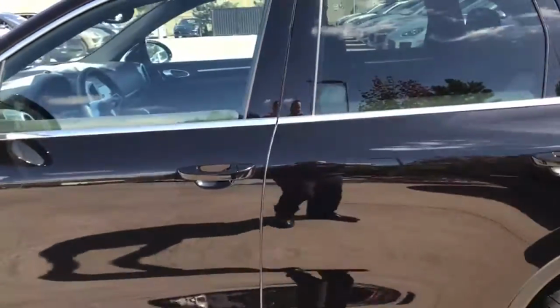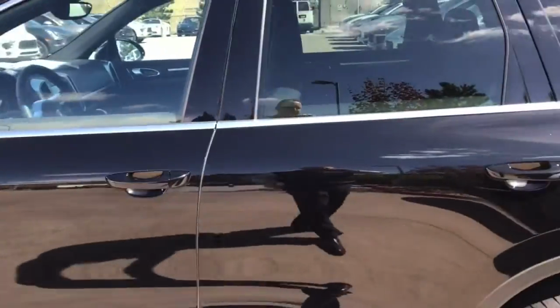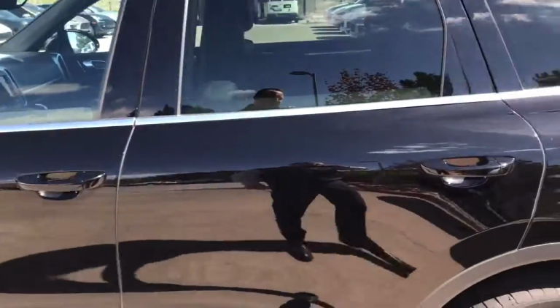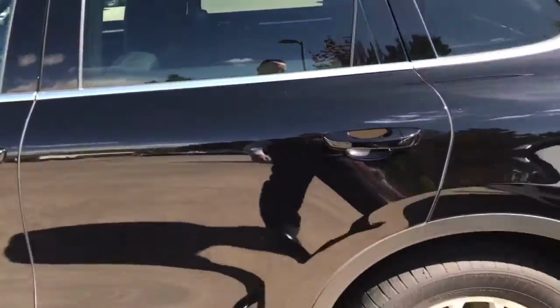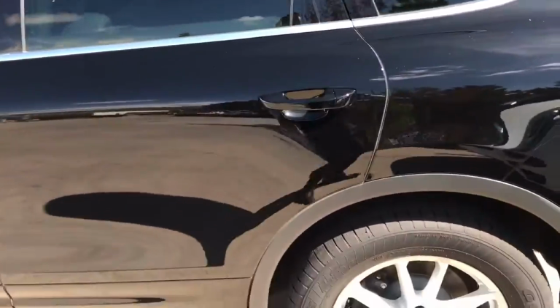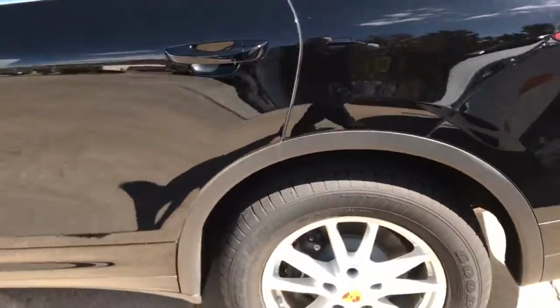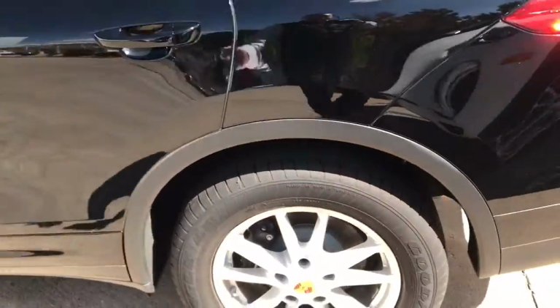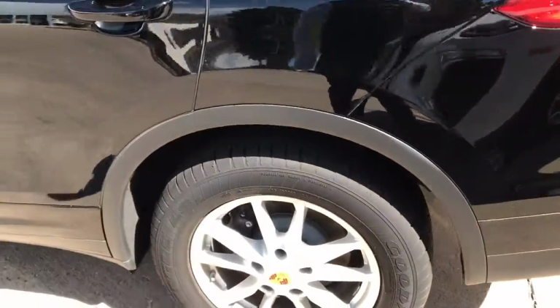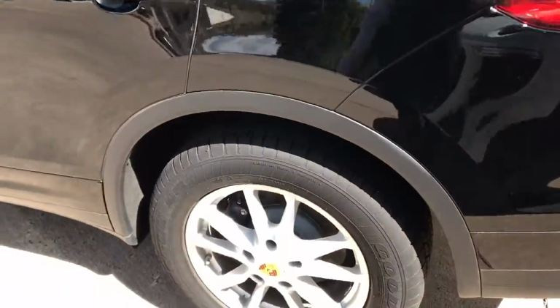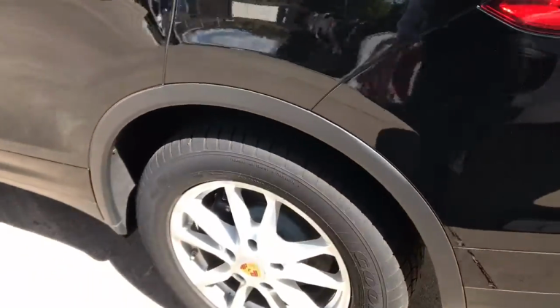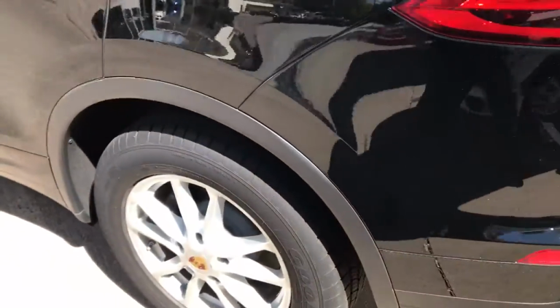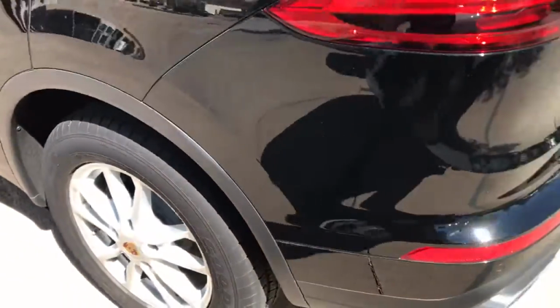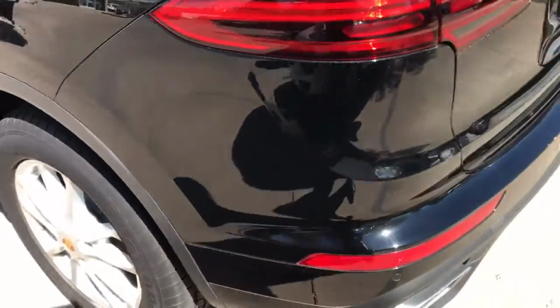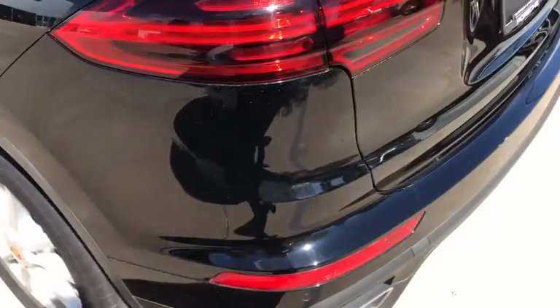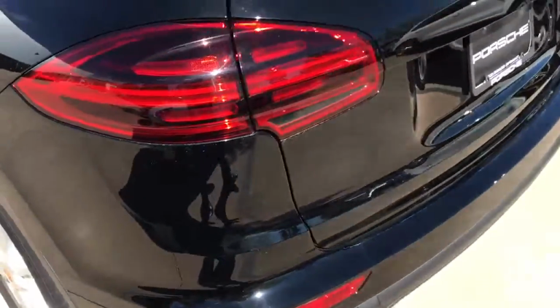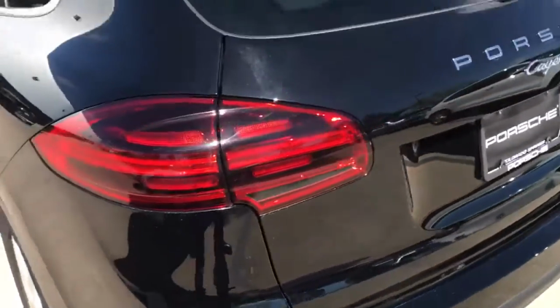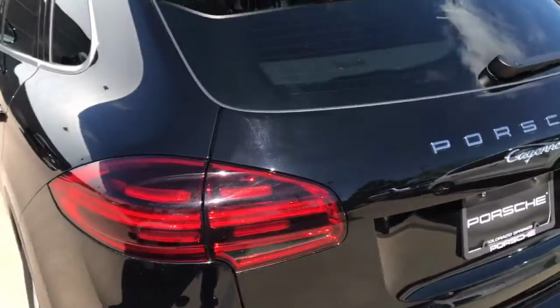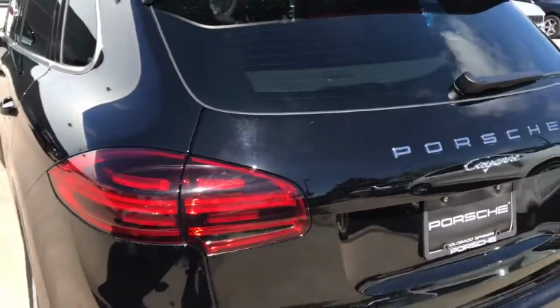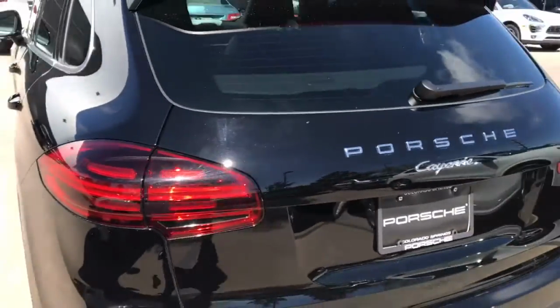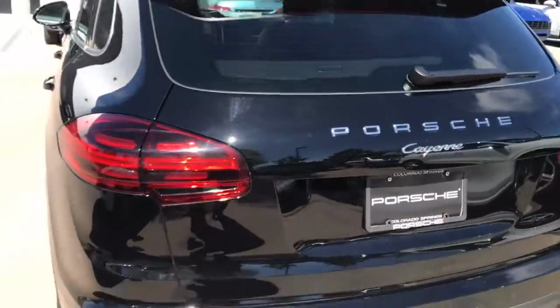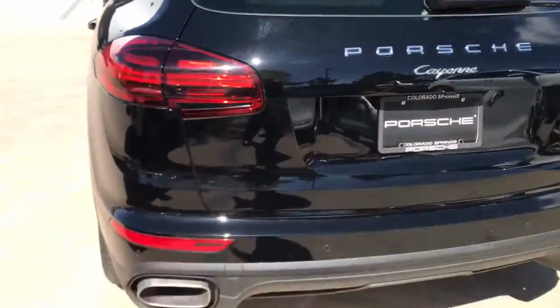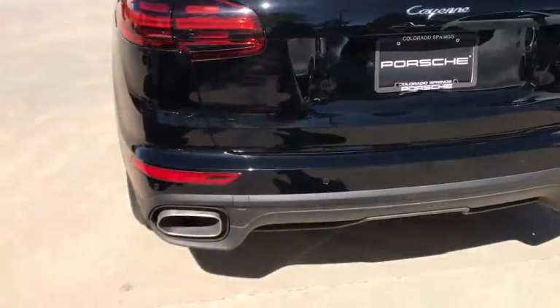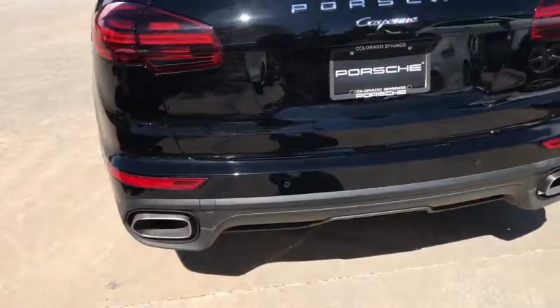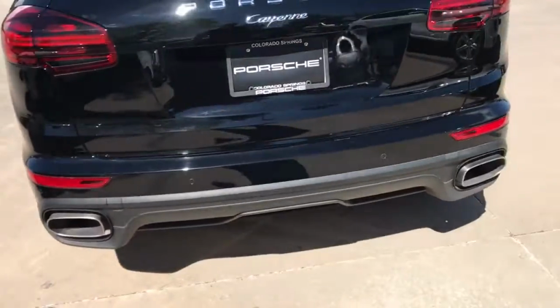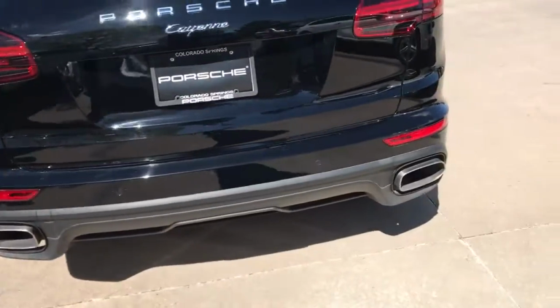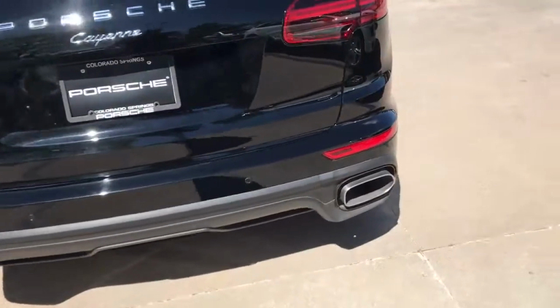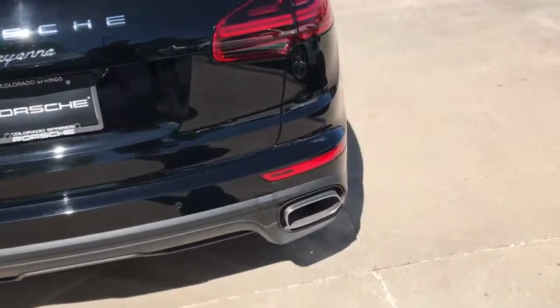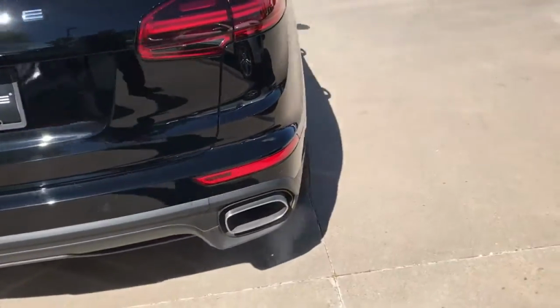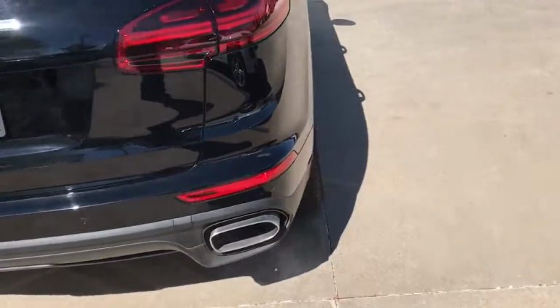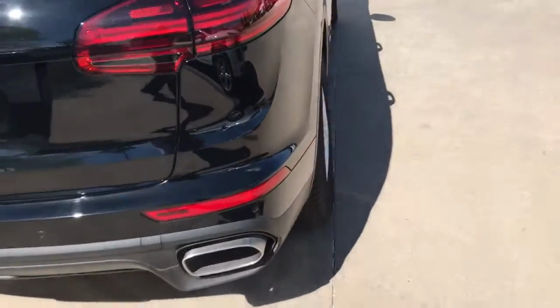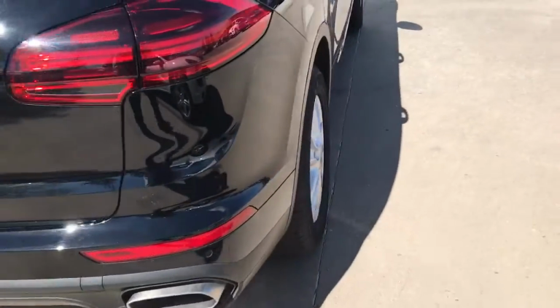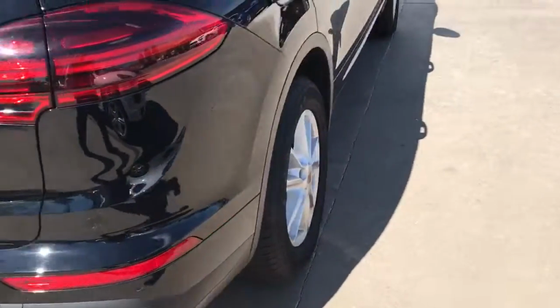Inside and out, this car shows exactly like I said, brand new. You have the 4-point LED taillights on there — that's new for the 2016 models when they came in.